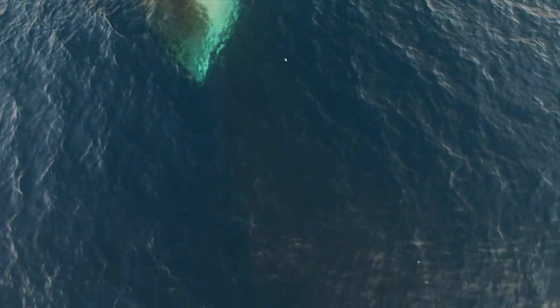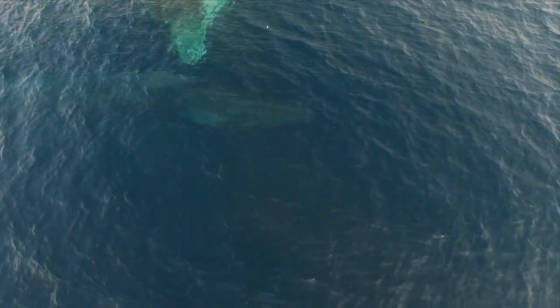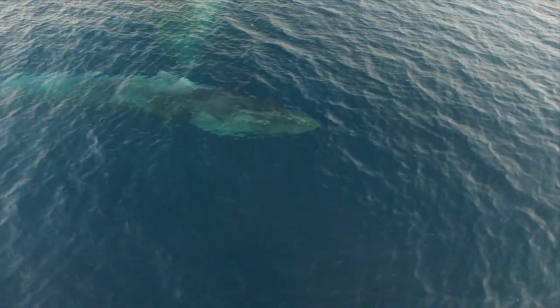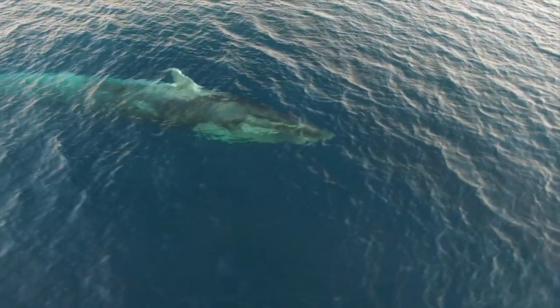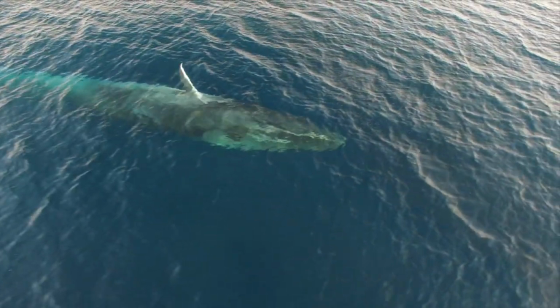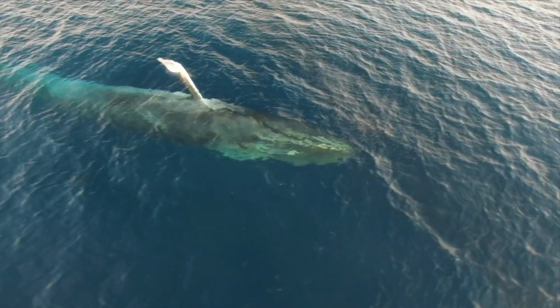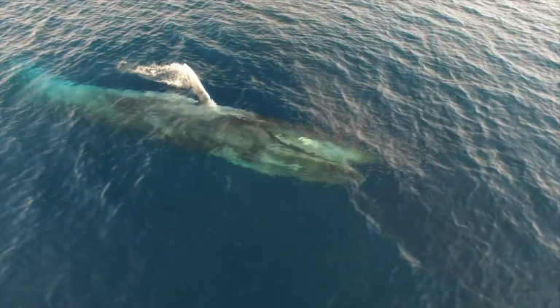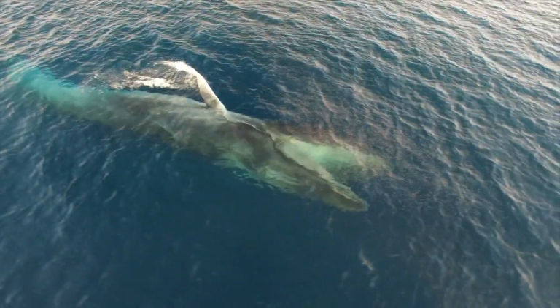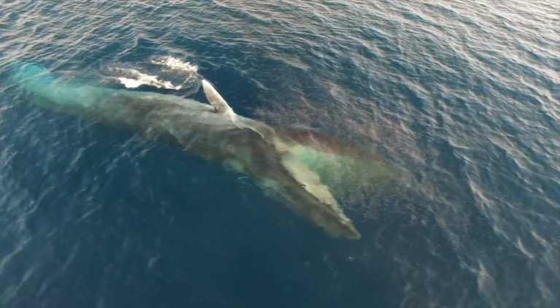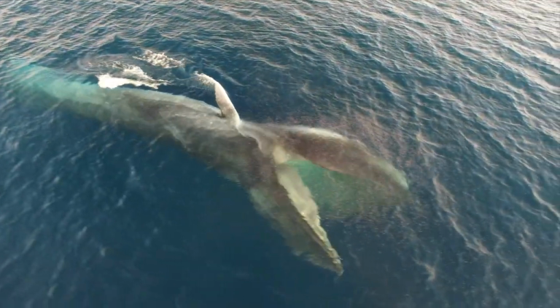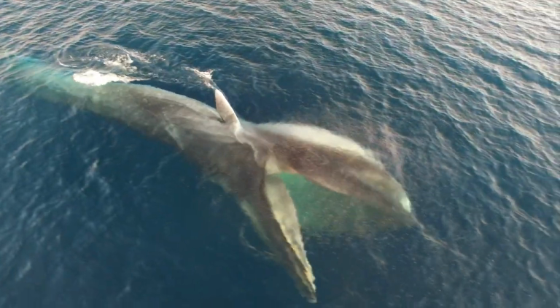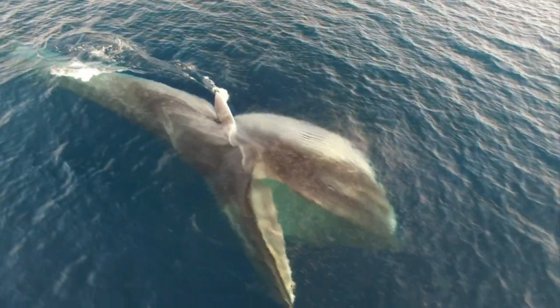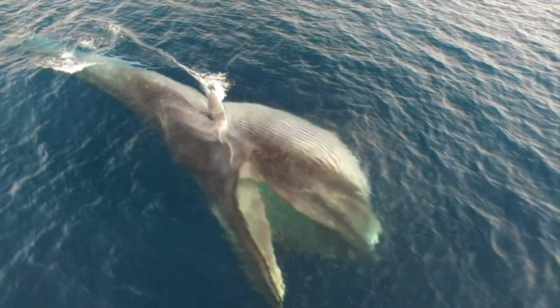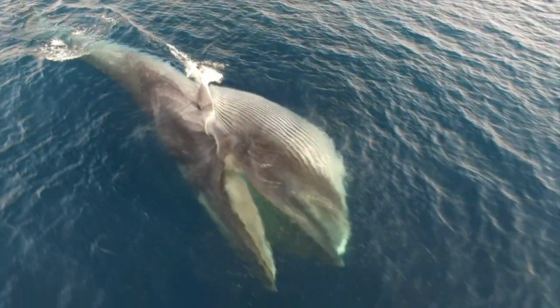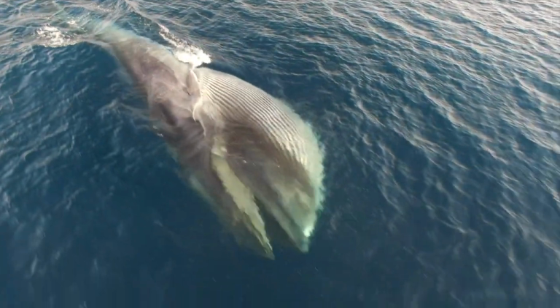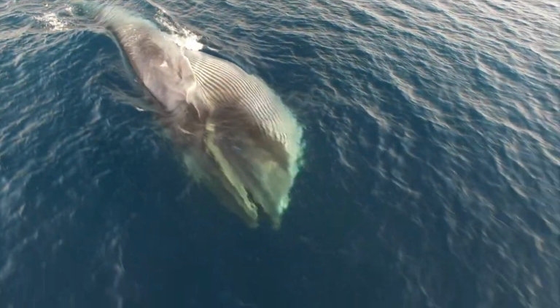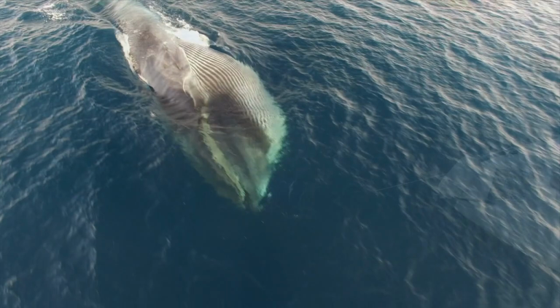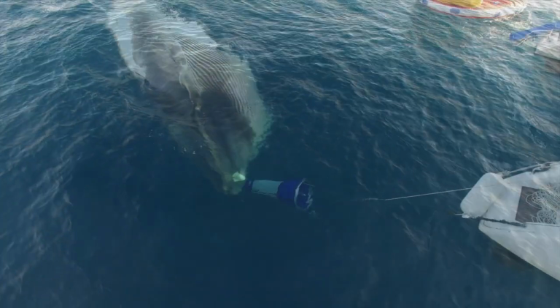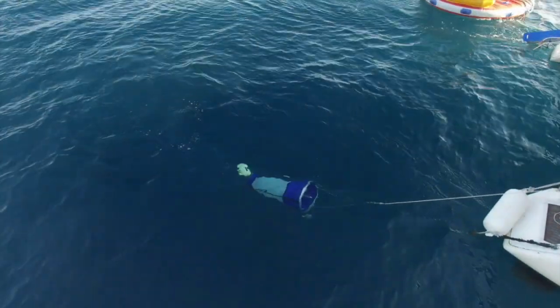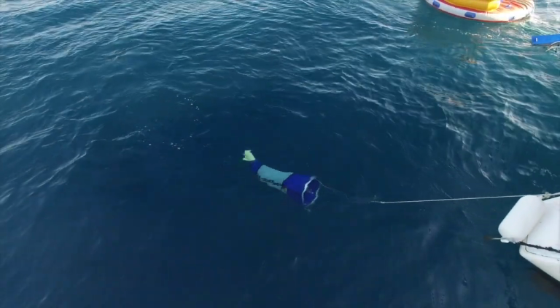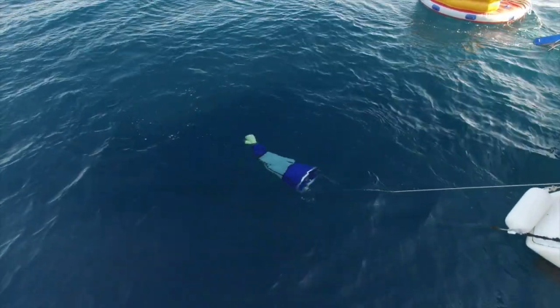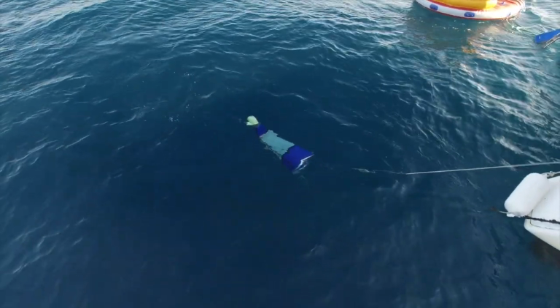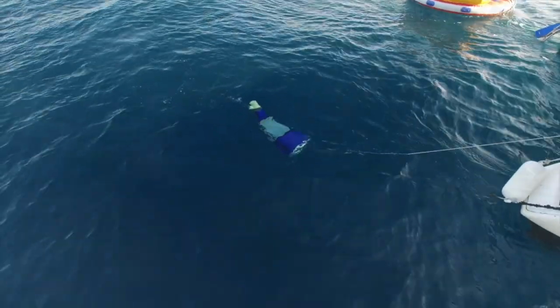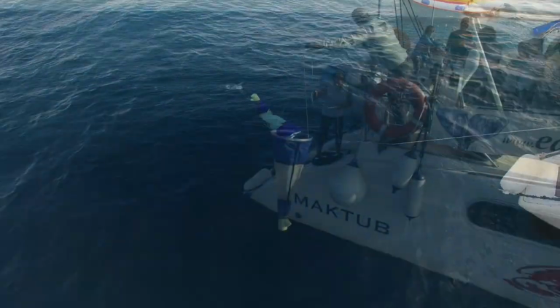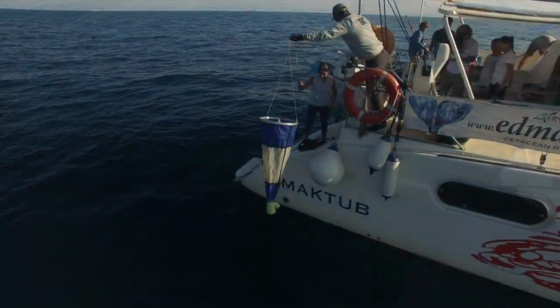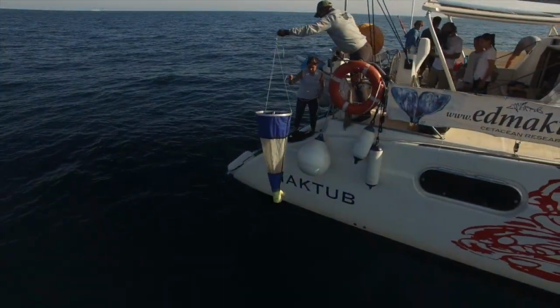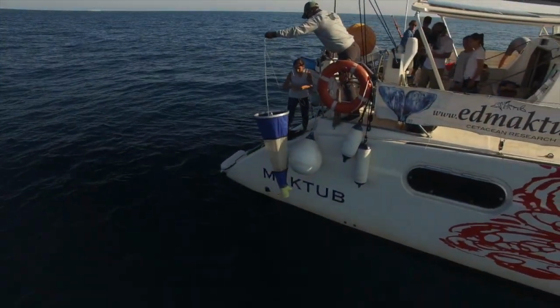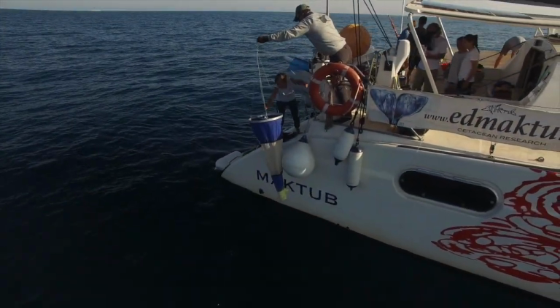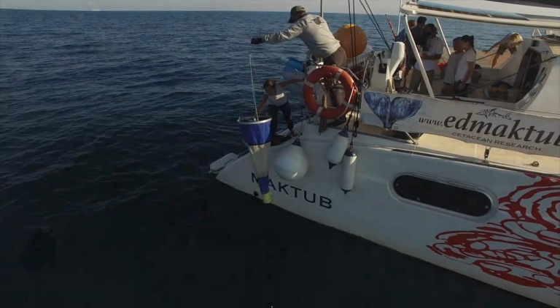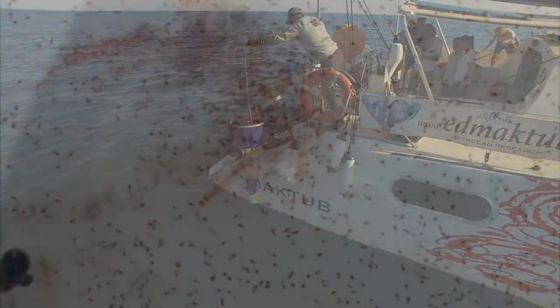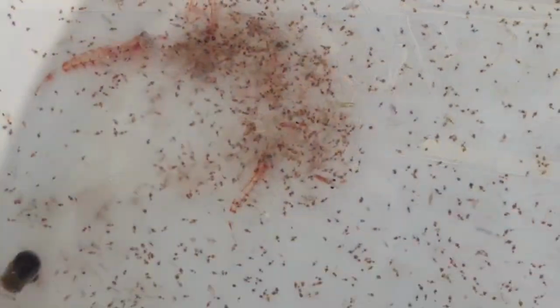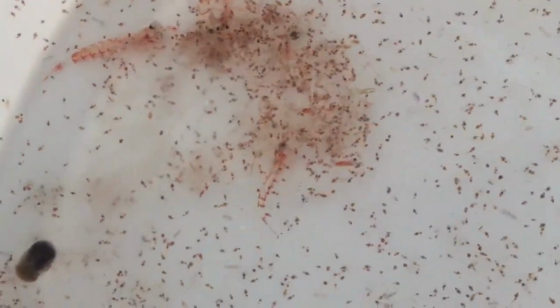Depending on the light, a reddish splash due to masses of krill can be observed escaping from the whale's mouth. Krill and copepods are also obtained from net samples.